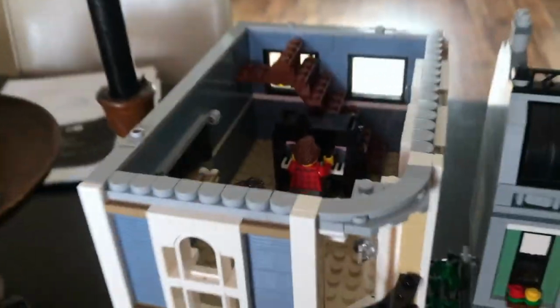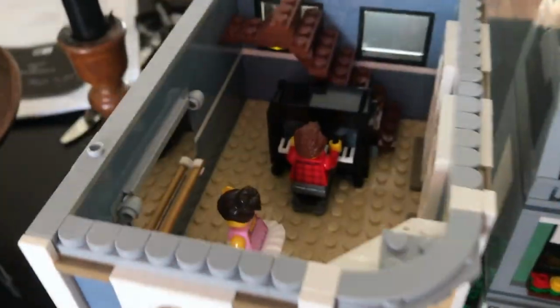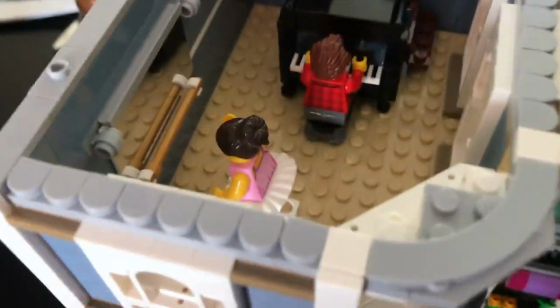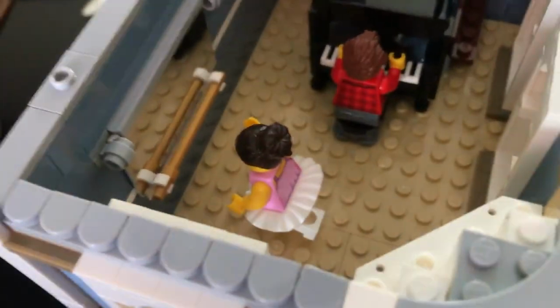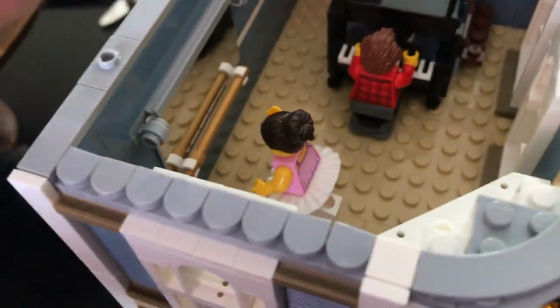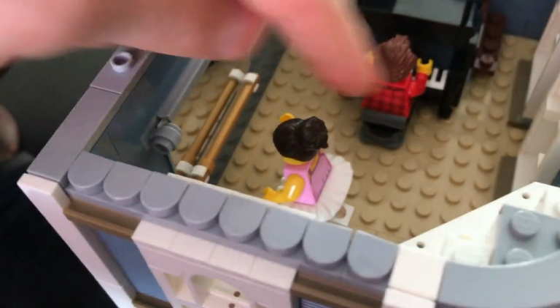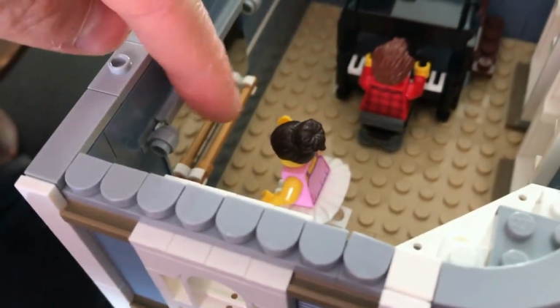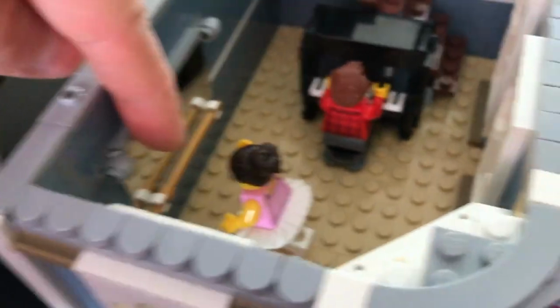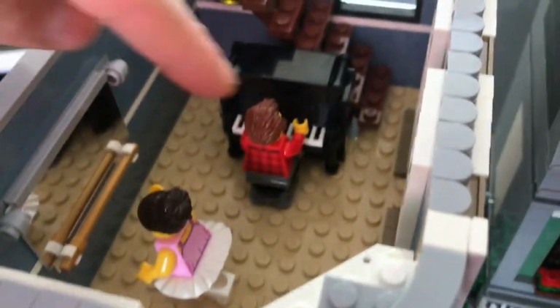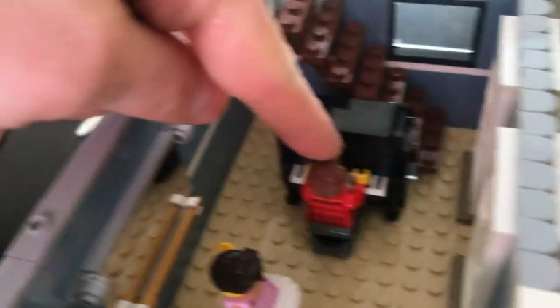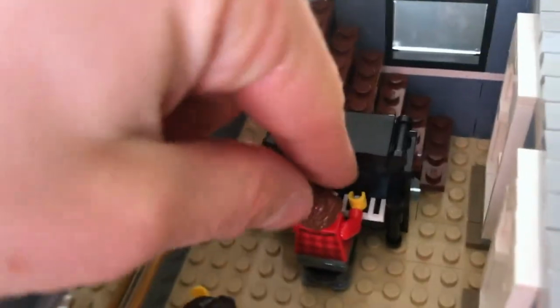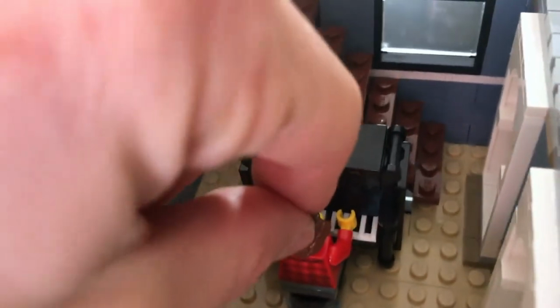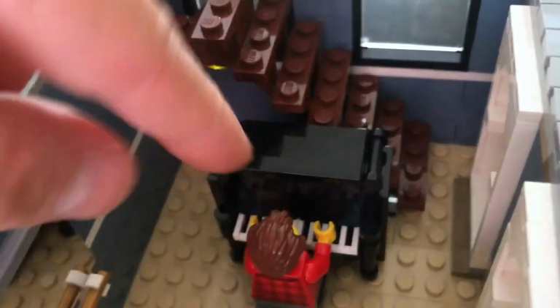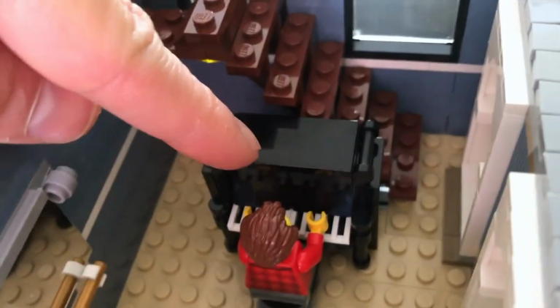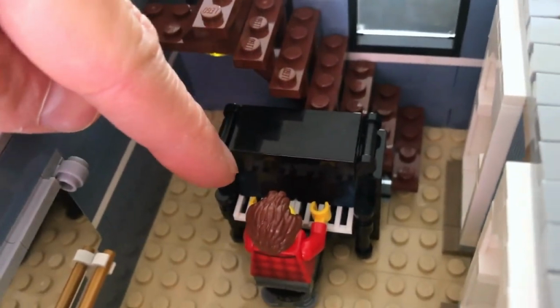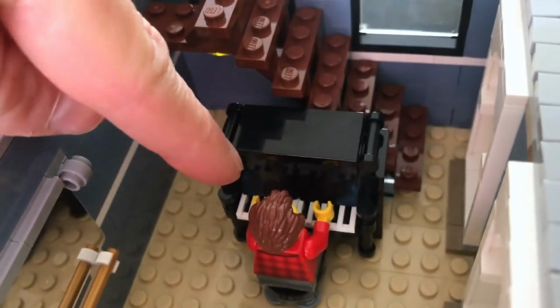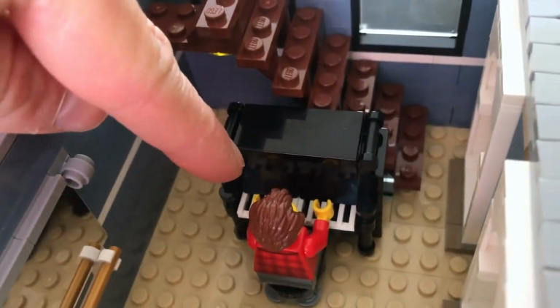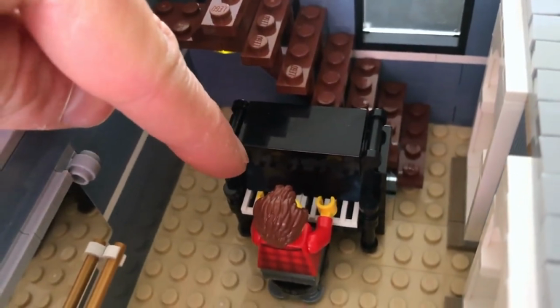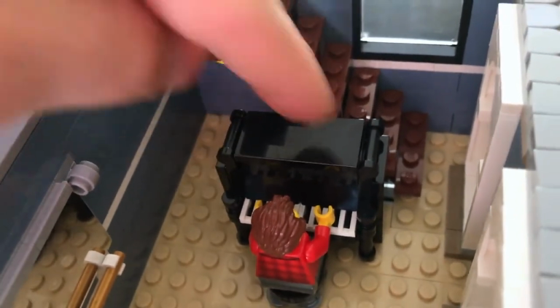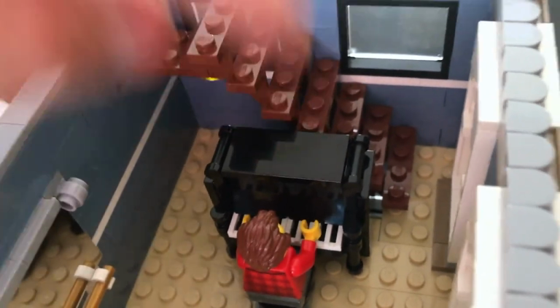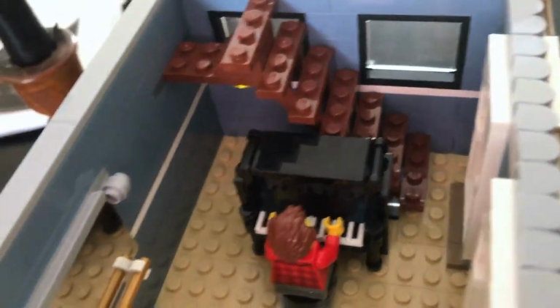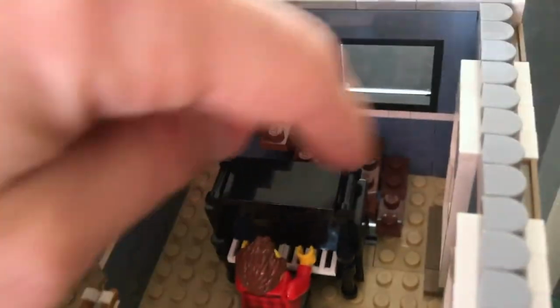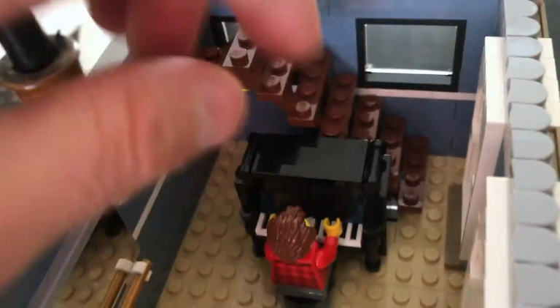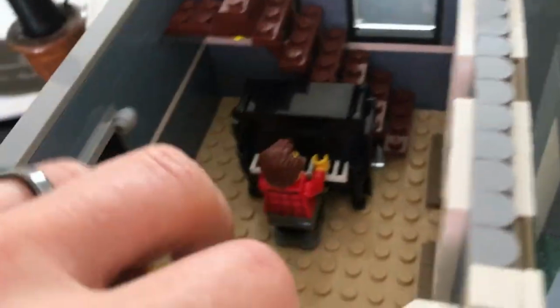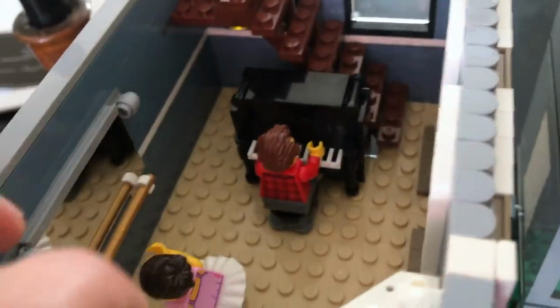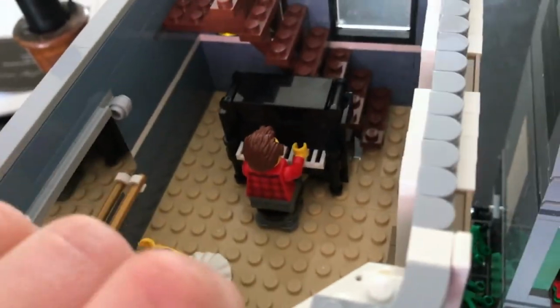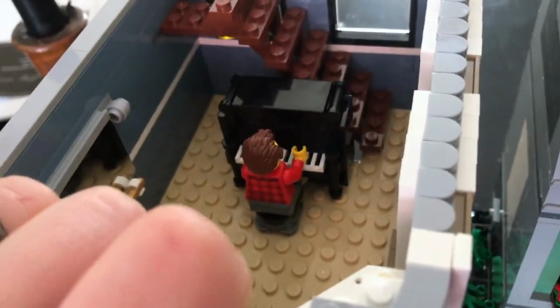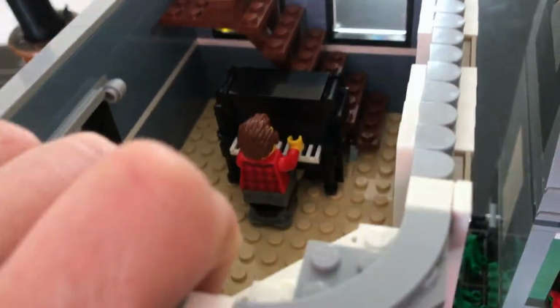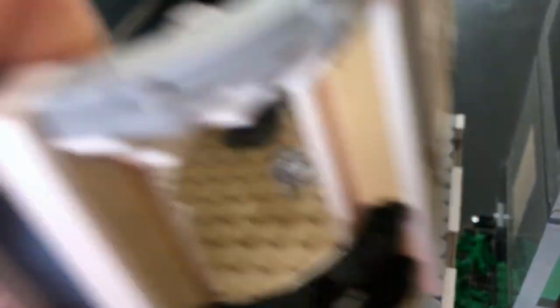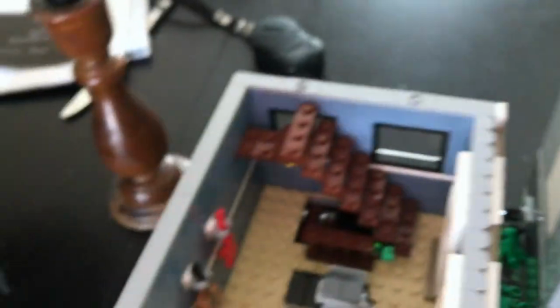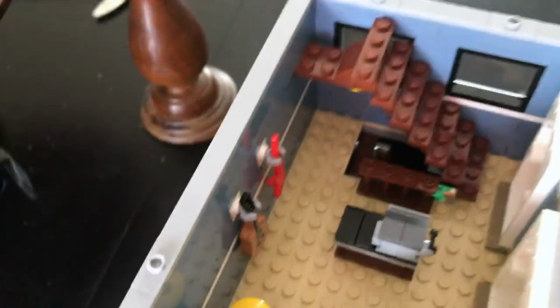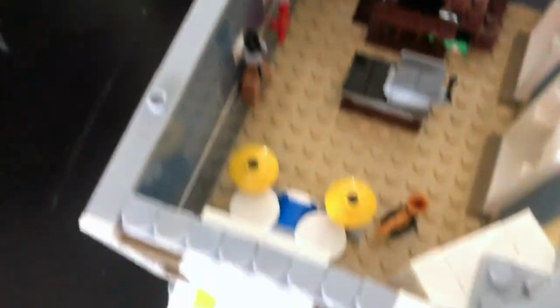I'm going to take the top out. On the last floor — the third floor — there's a ballerina studio with a guy playing the piano. I really love to play the piano too, so this was really special to me.